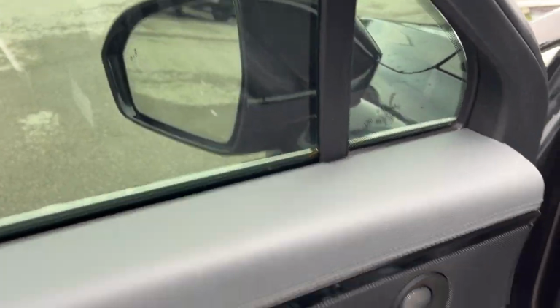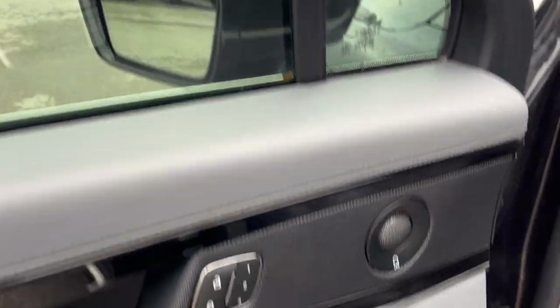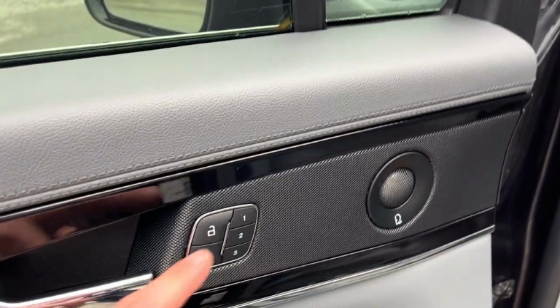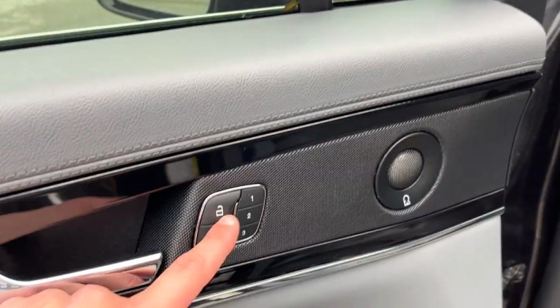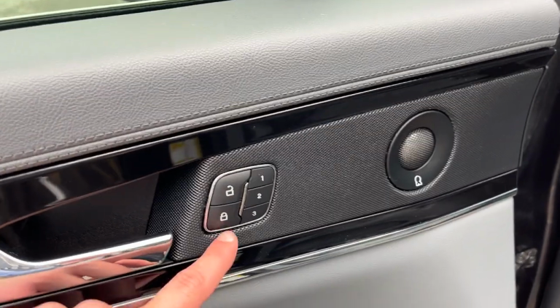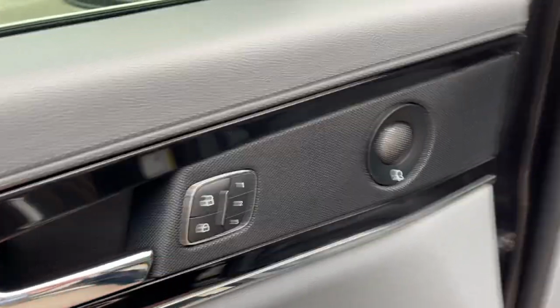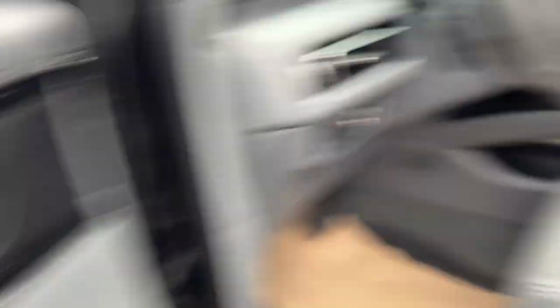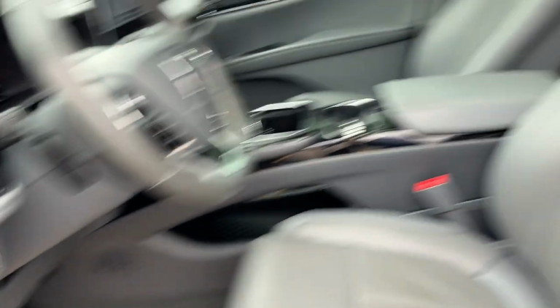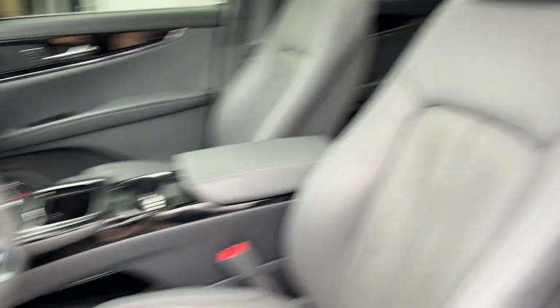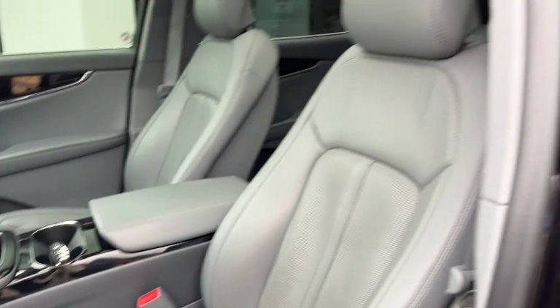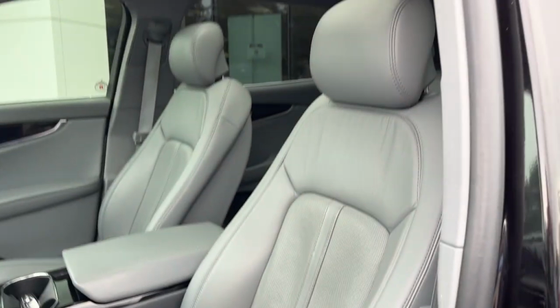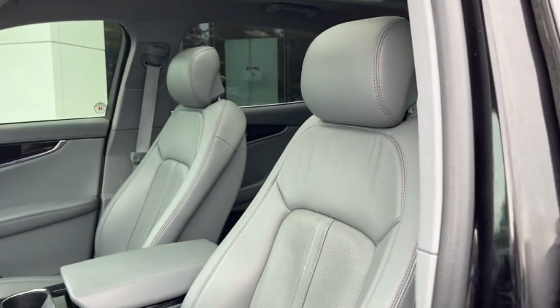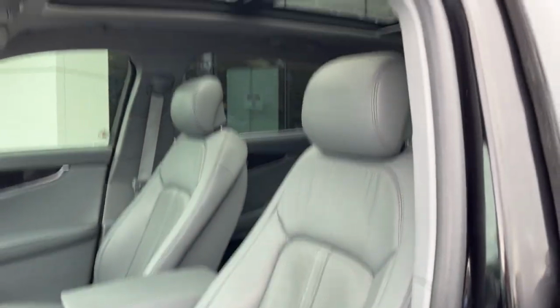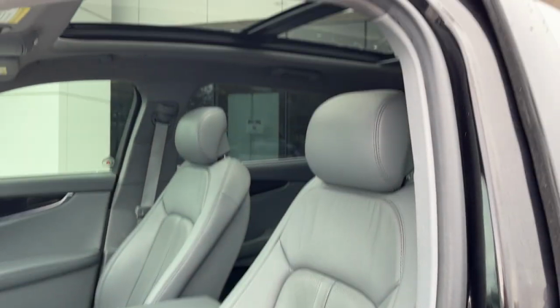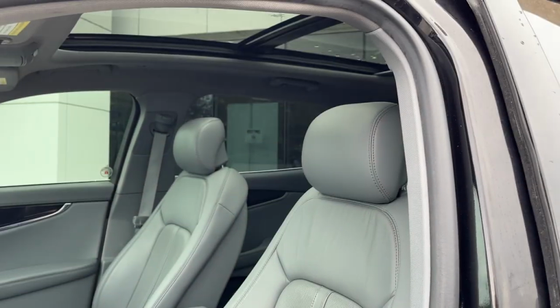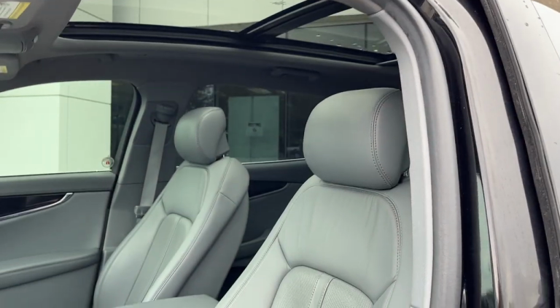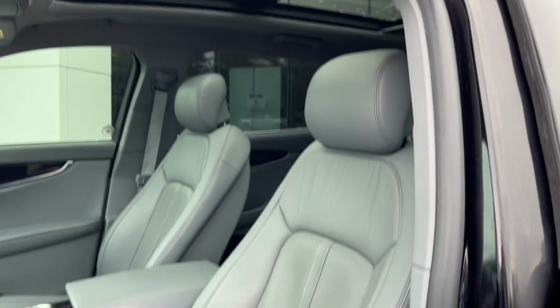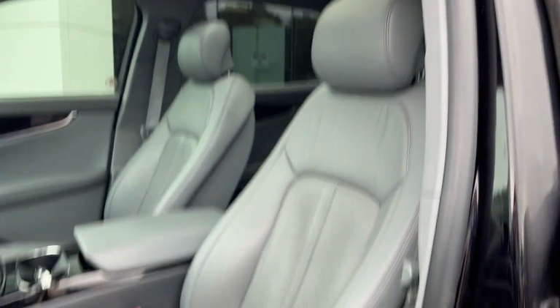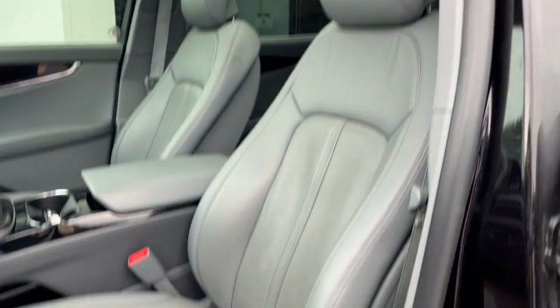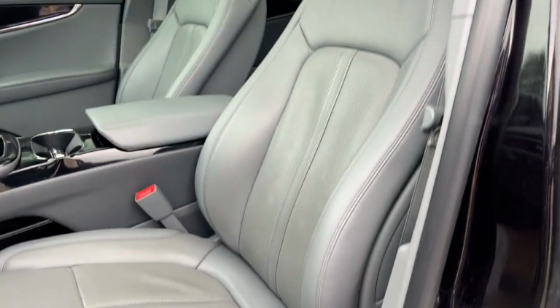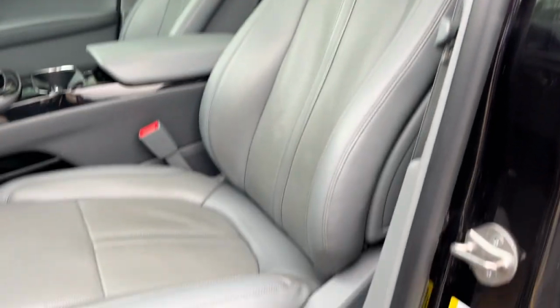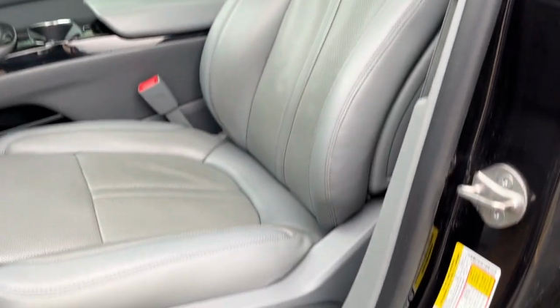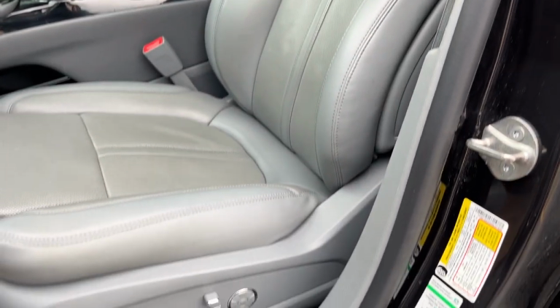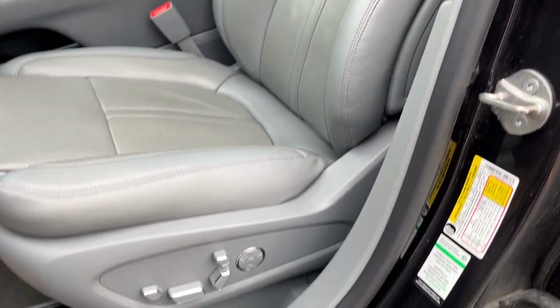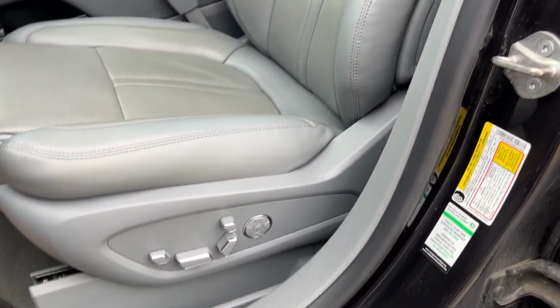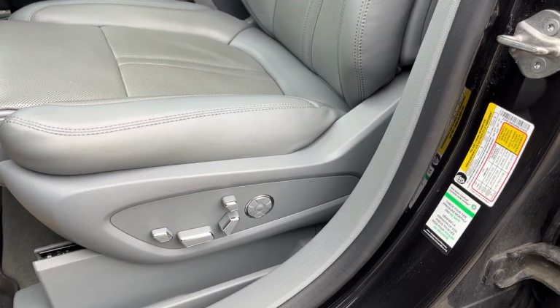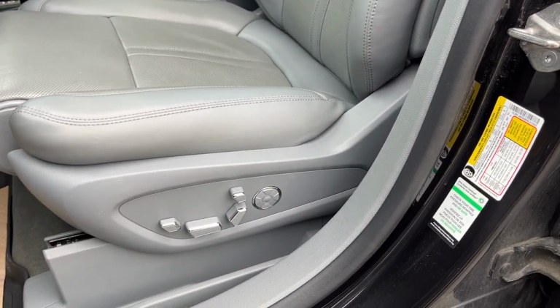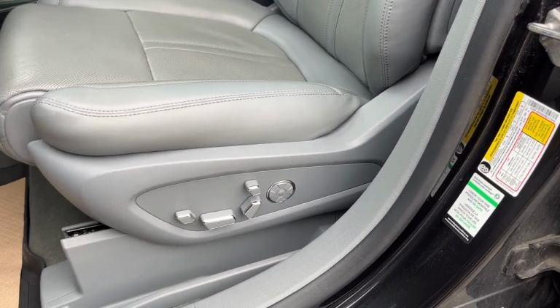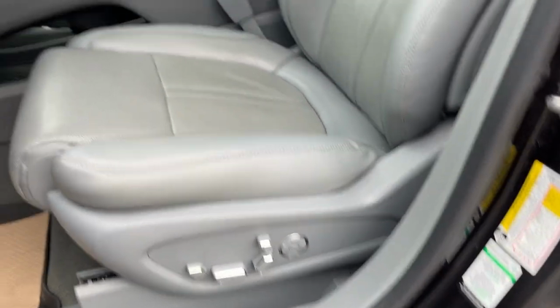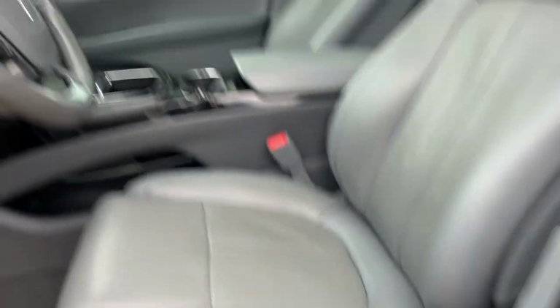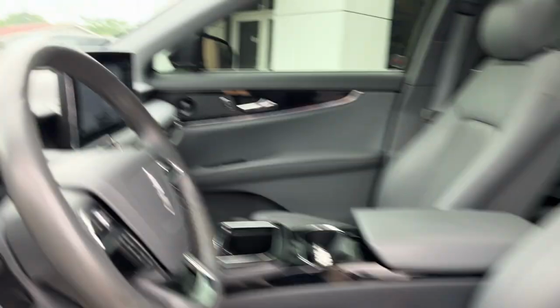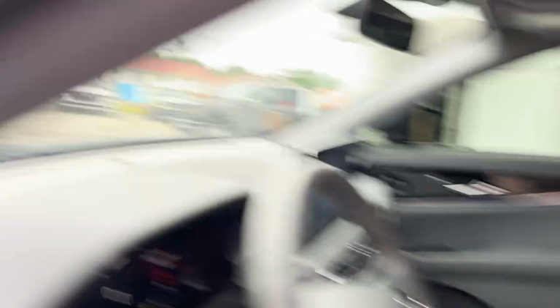The driver seat has memory and is a really comfortable 22-way massaging power Perfect Position seat. Very comfortable seats on this Nautilus.